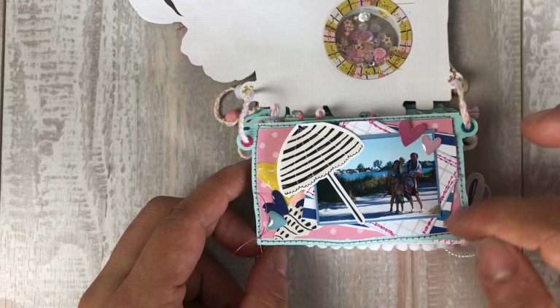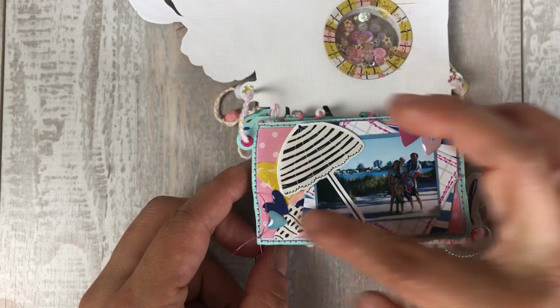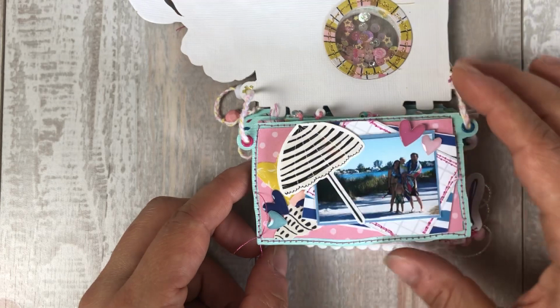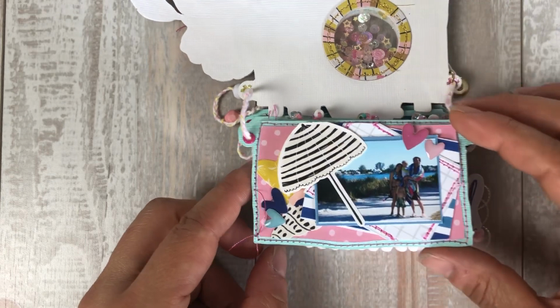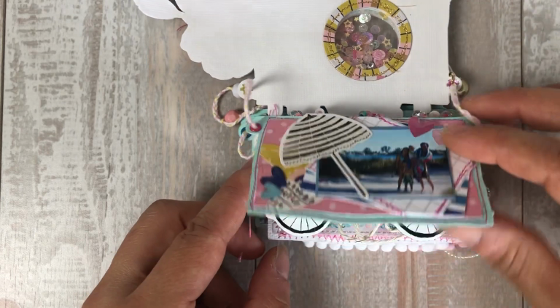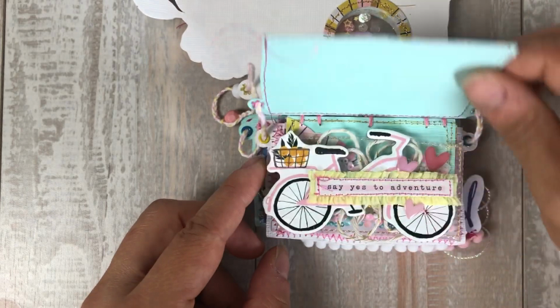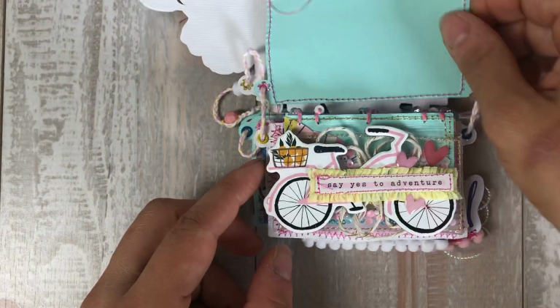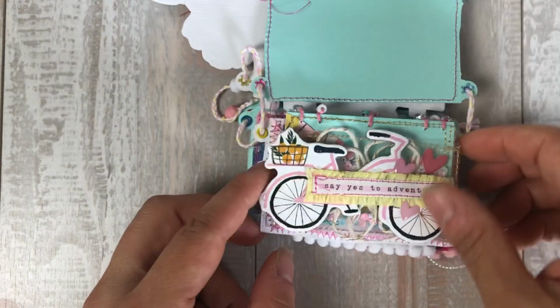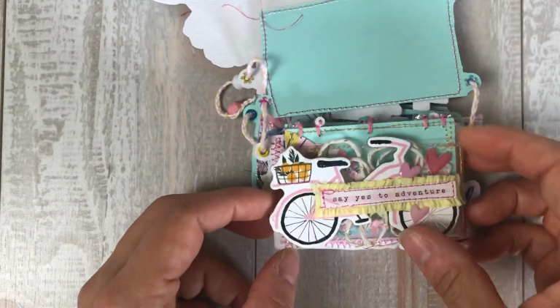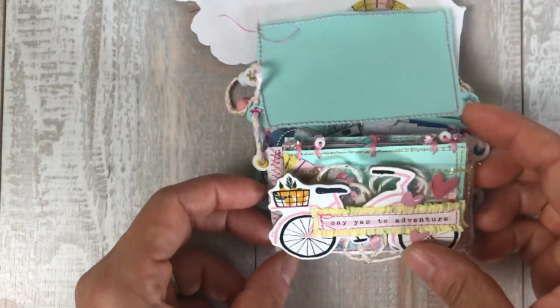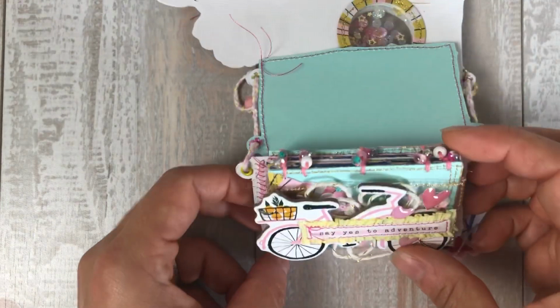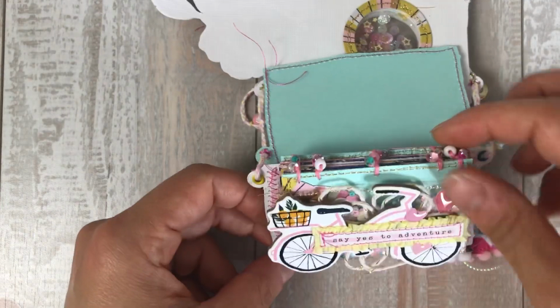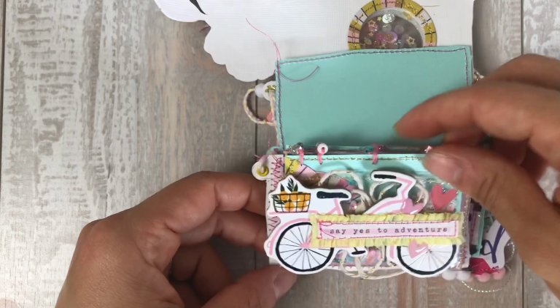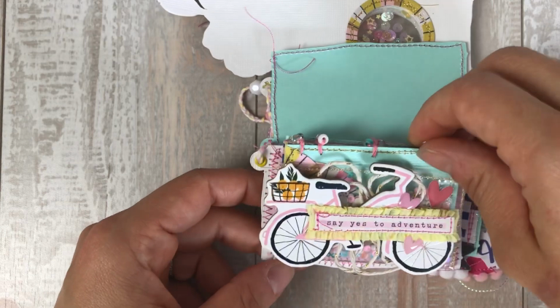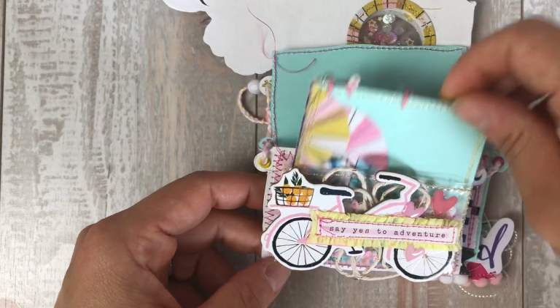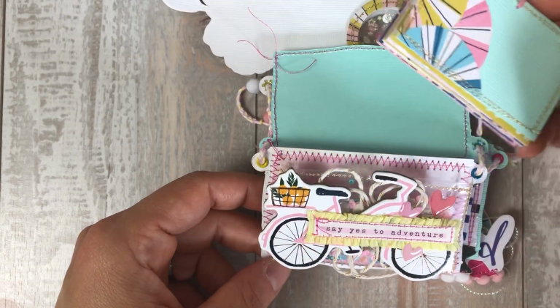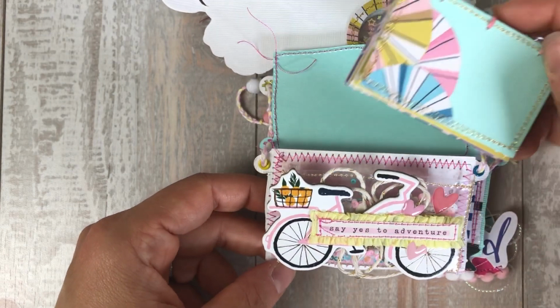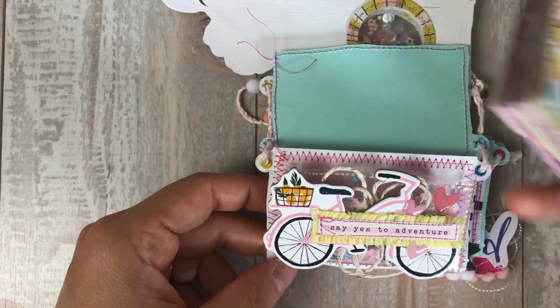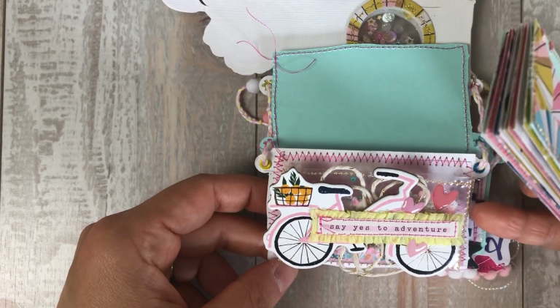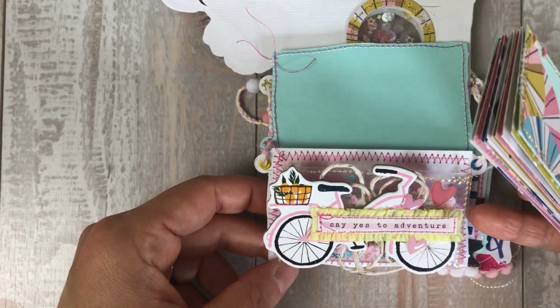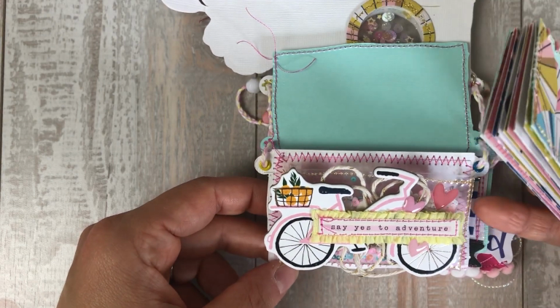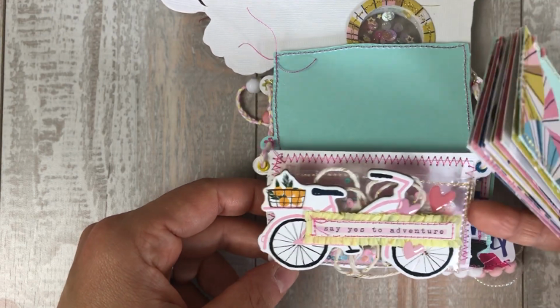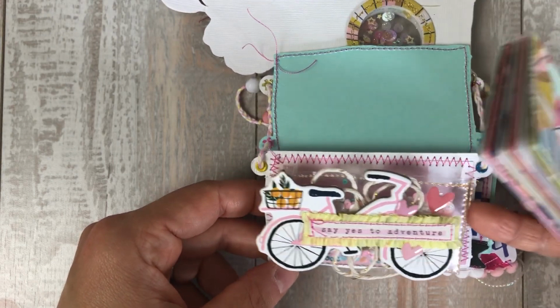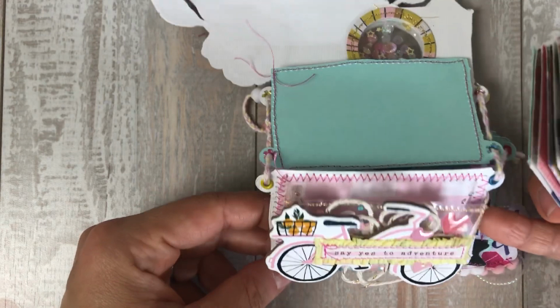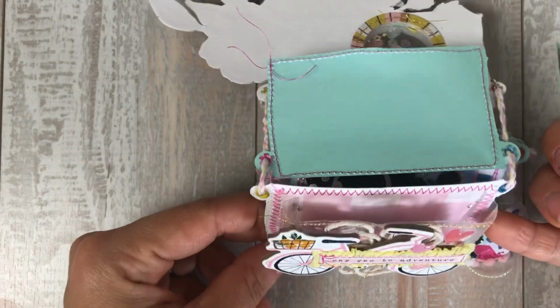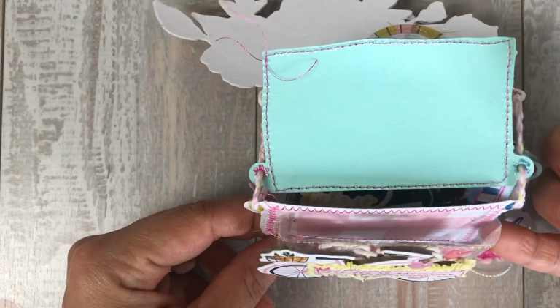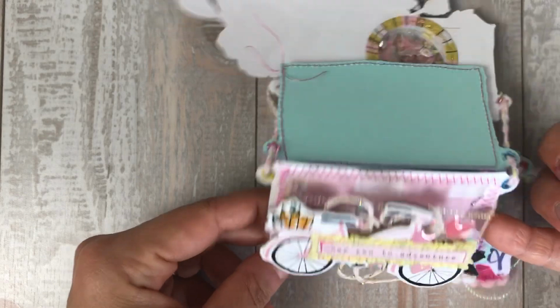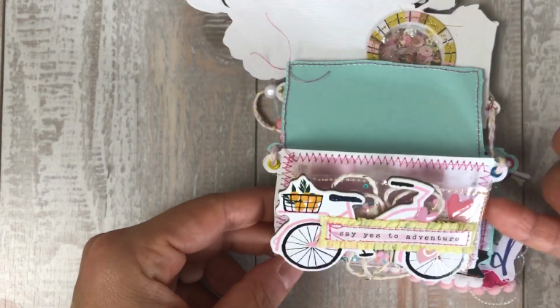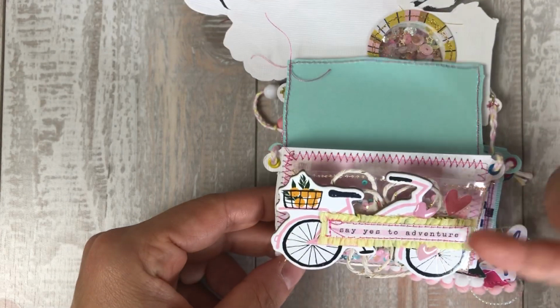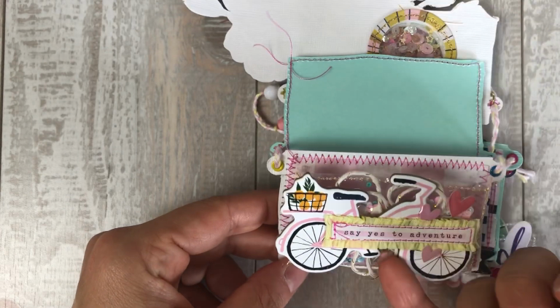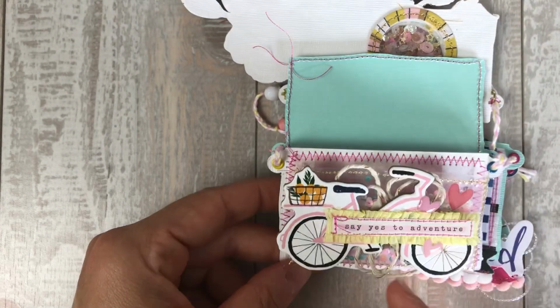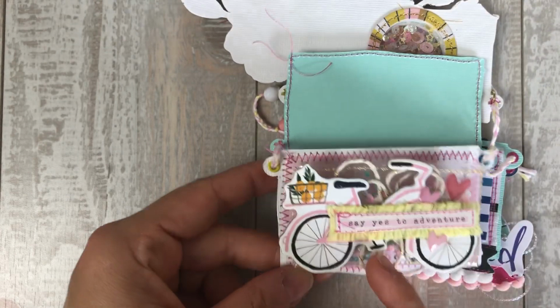These papers are all from the kit. The stickers are from the kit. For this page I made a little shaker pocket using acetate — it's kind of a big pocket, but it's also a shaker pocket. You can barely see it because I put this on top of it.